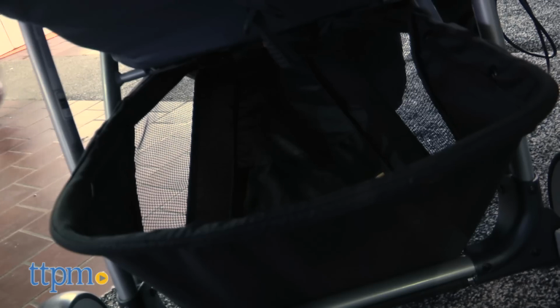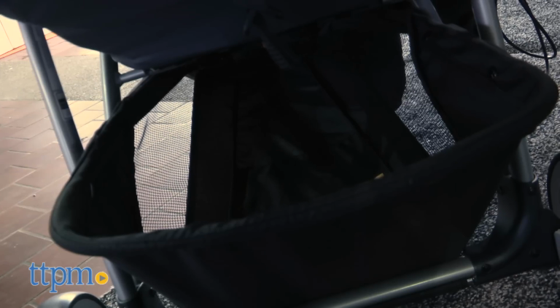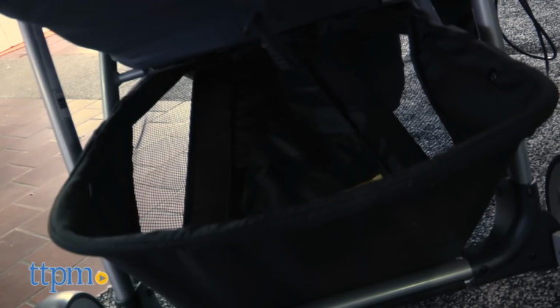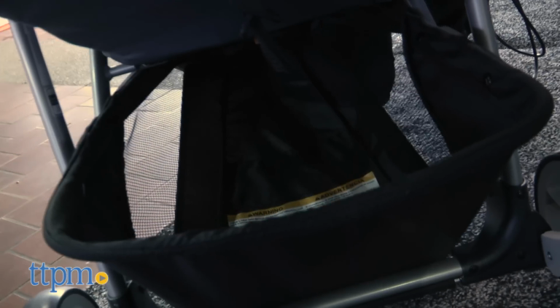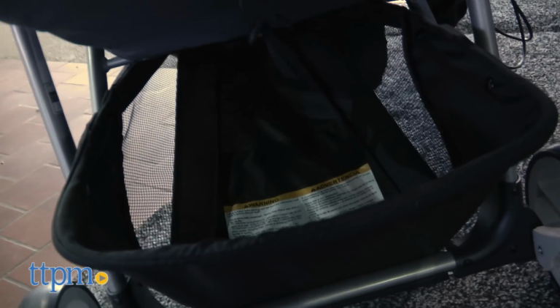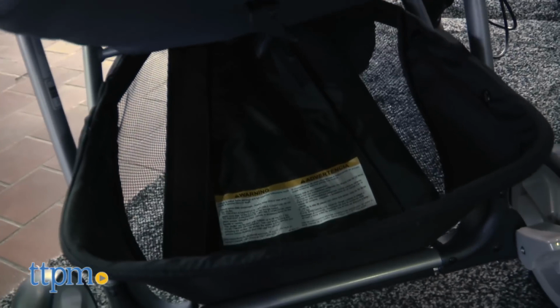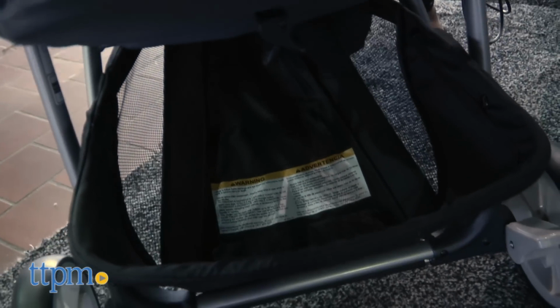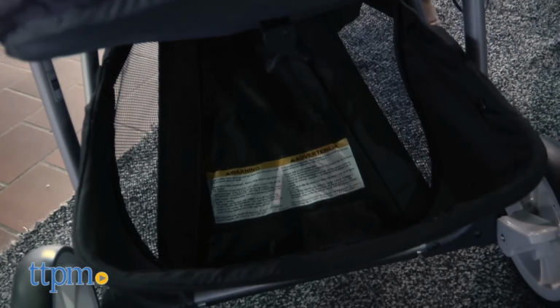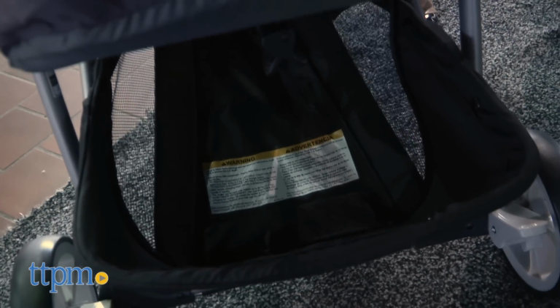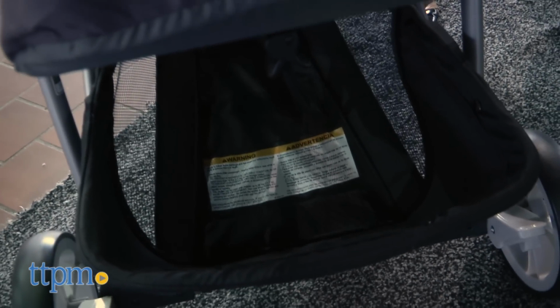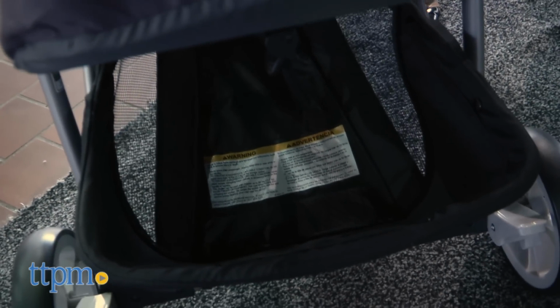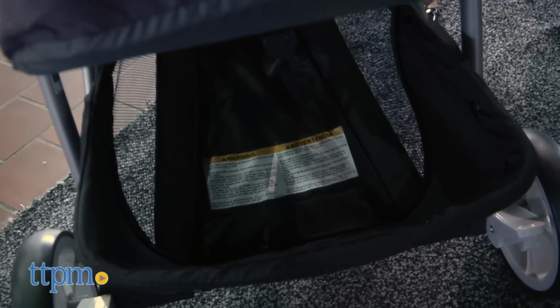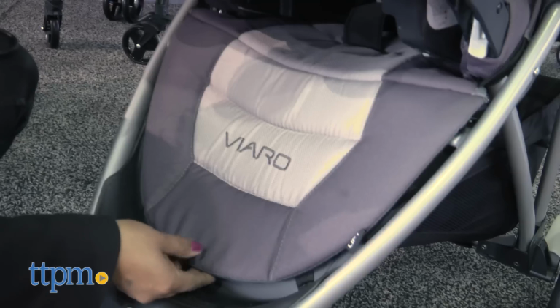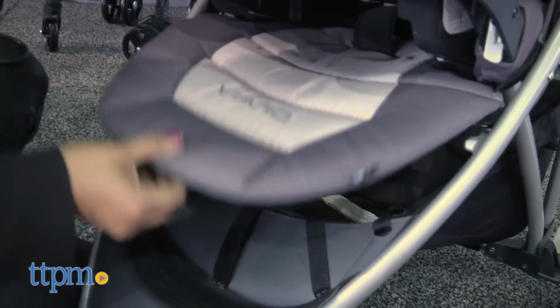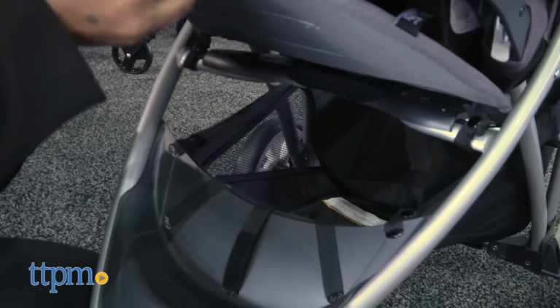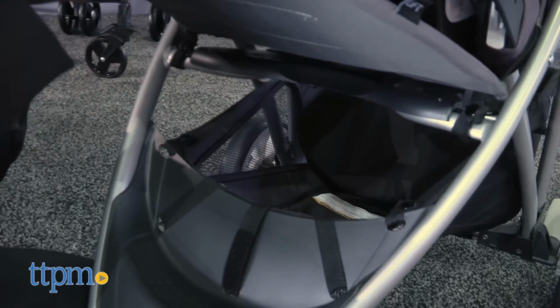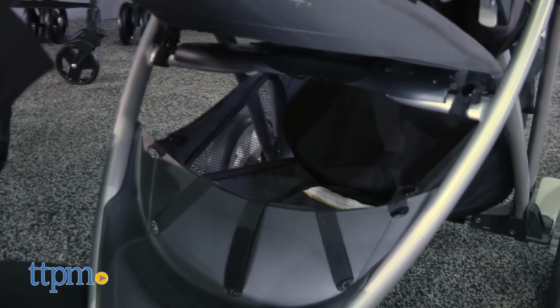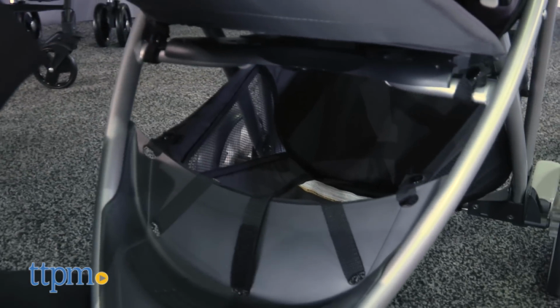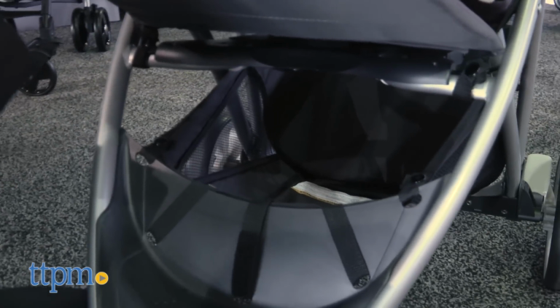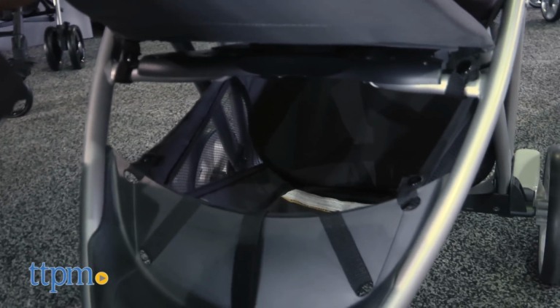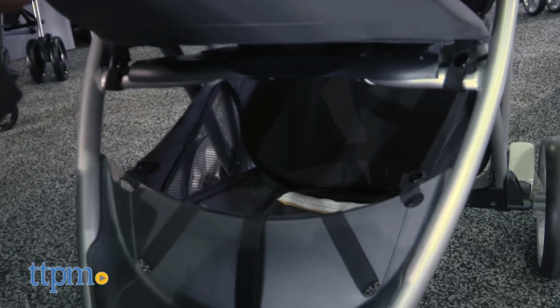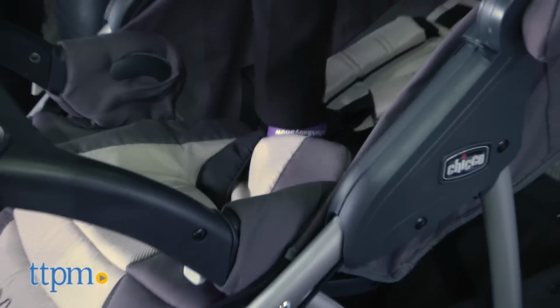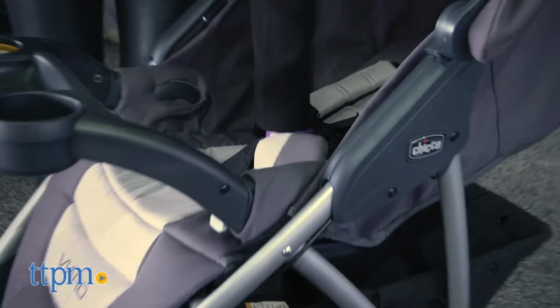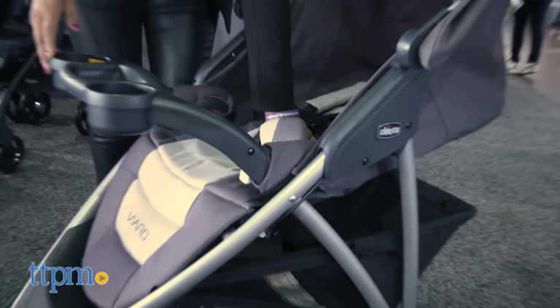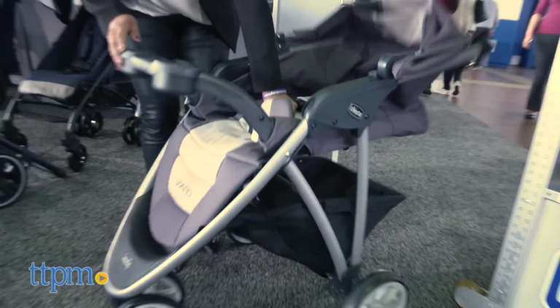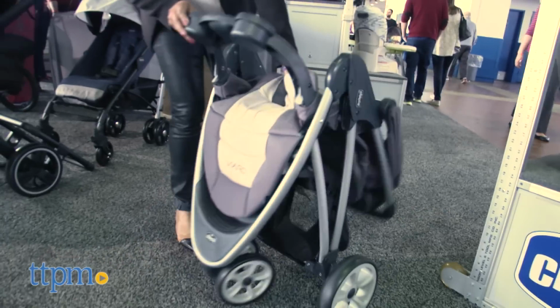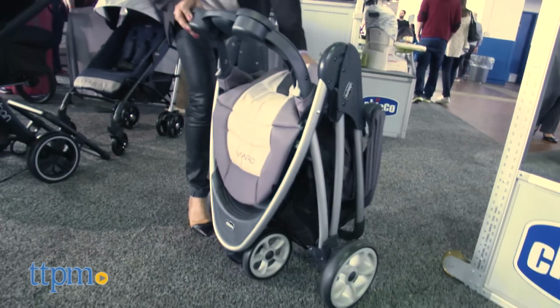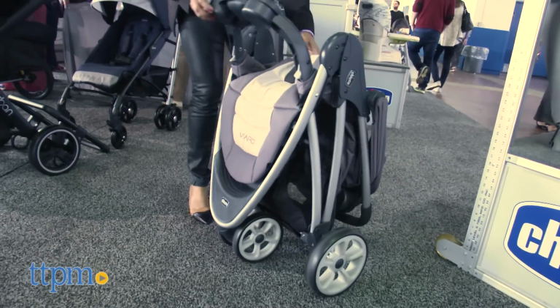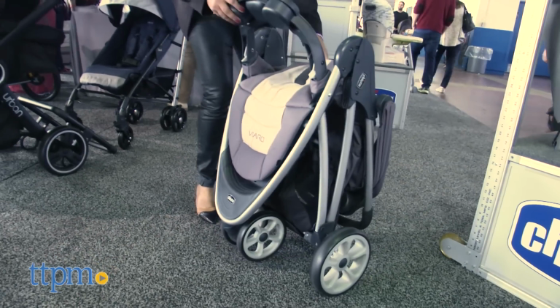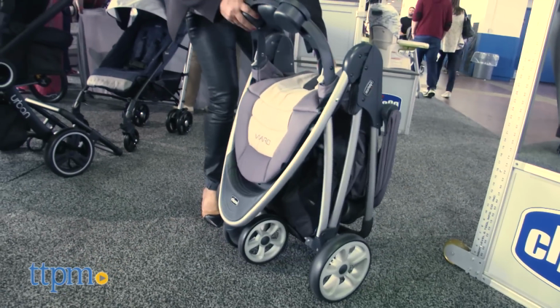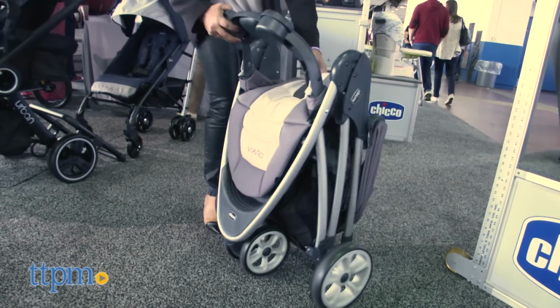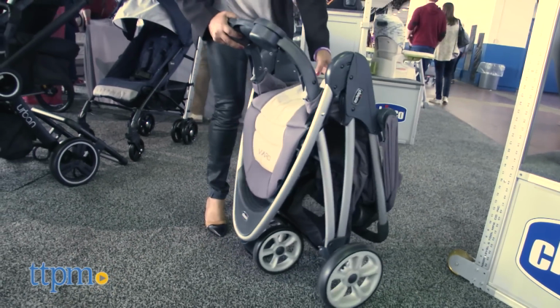It has a generous storage basket that can be accessed from the front or back, easy to maneuver on bumpy roads, and it's probably one of the easiest one-handed folds we've seen.